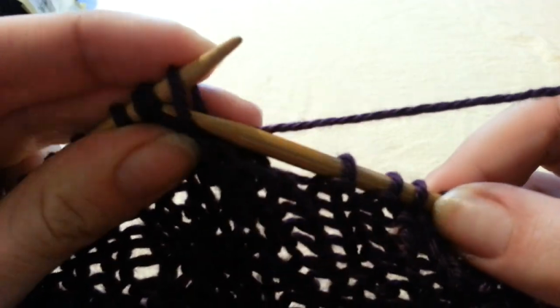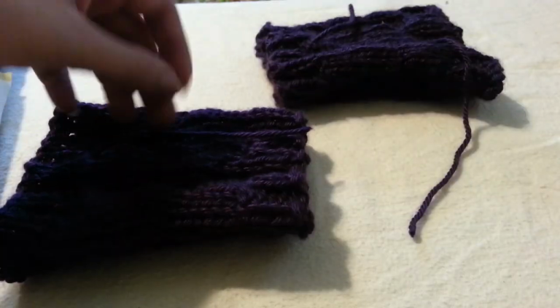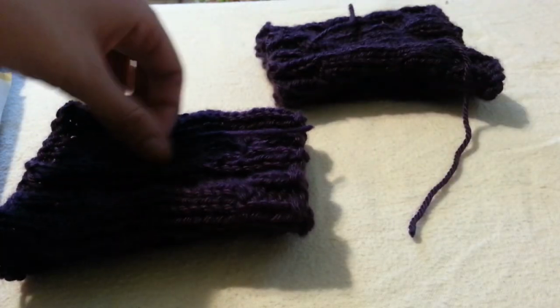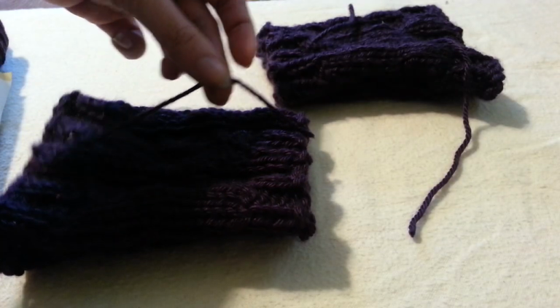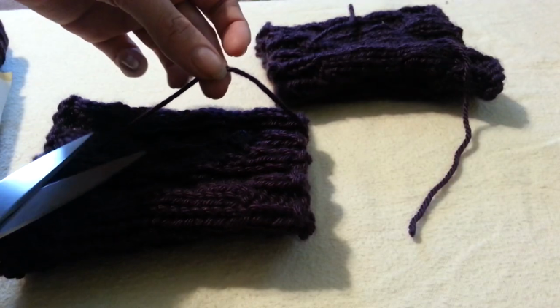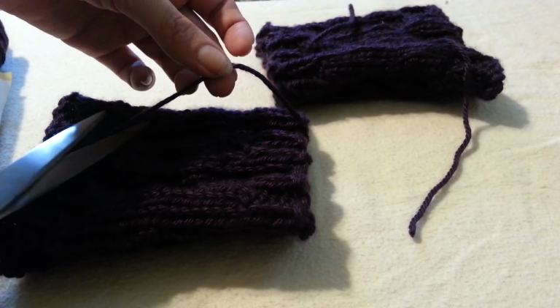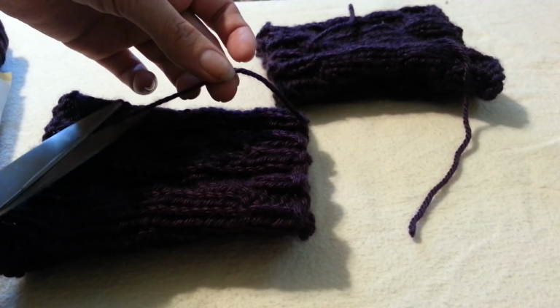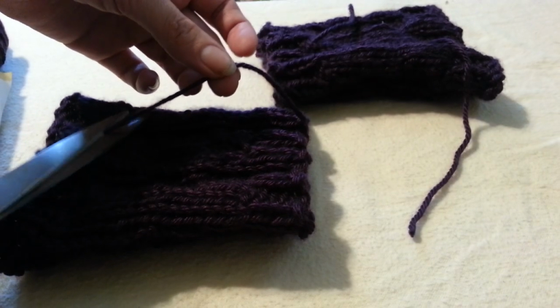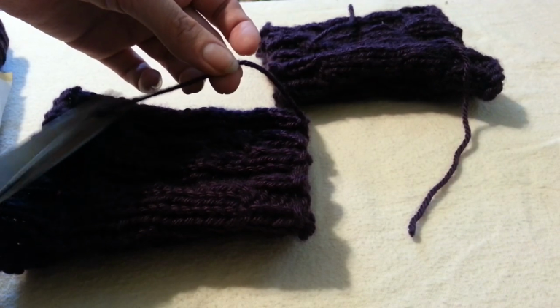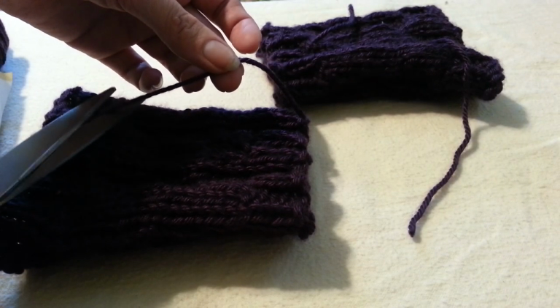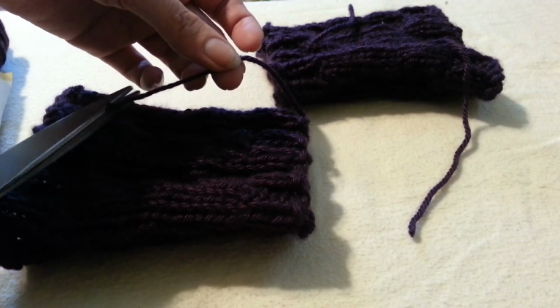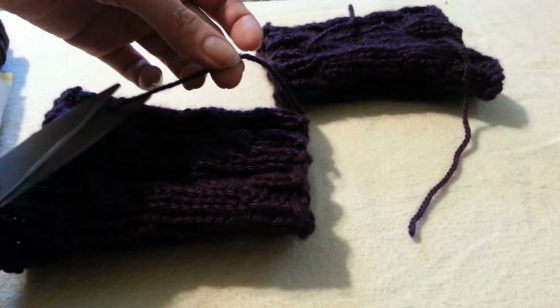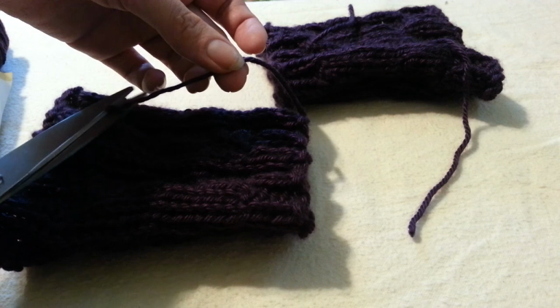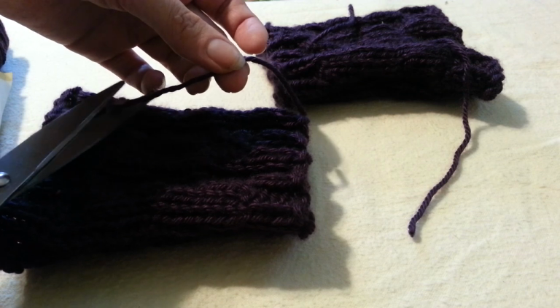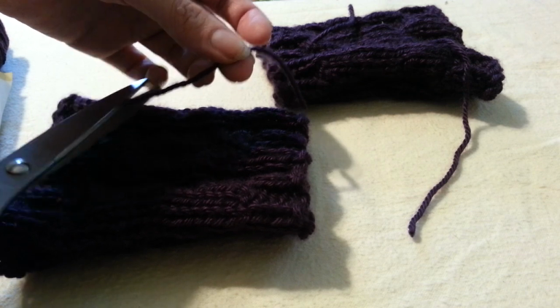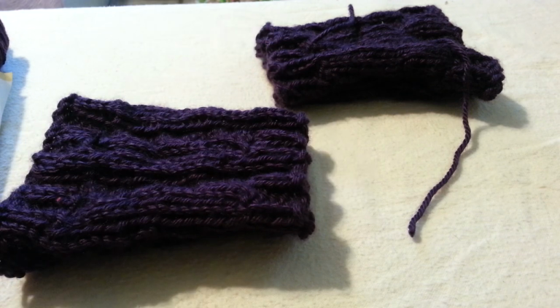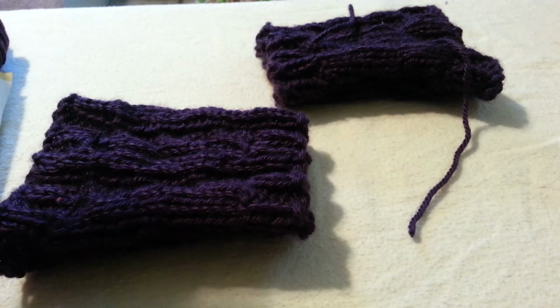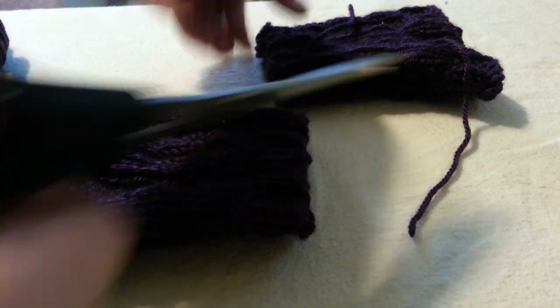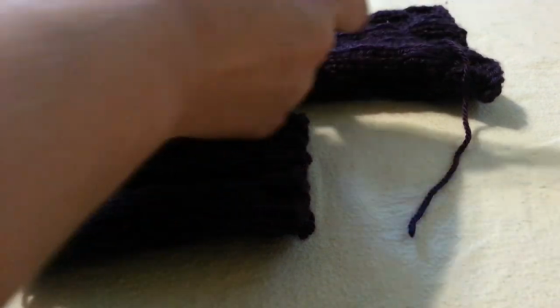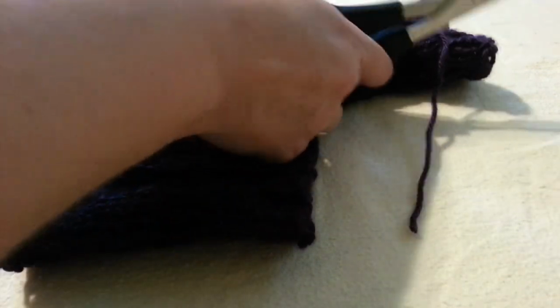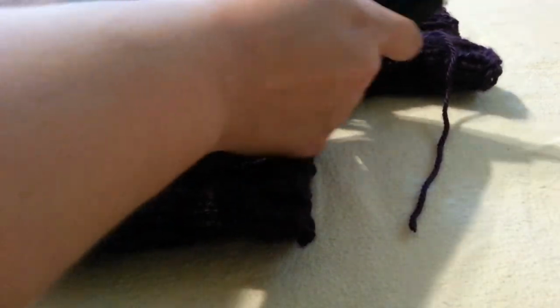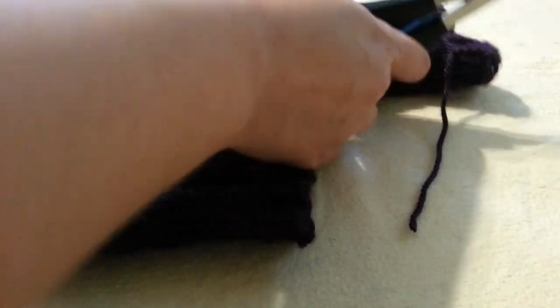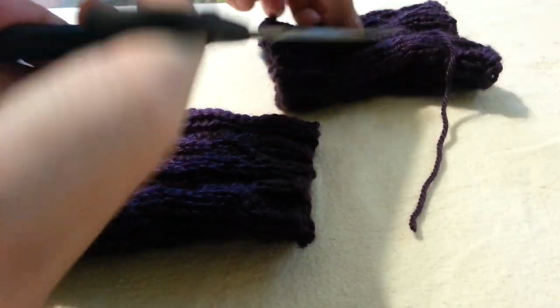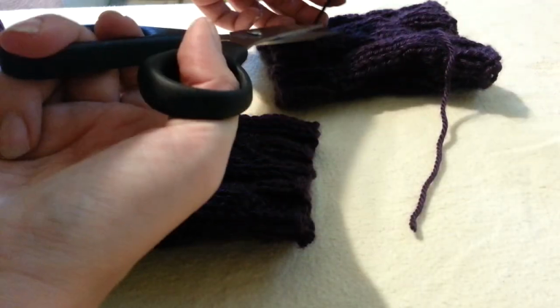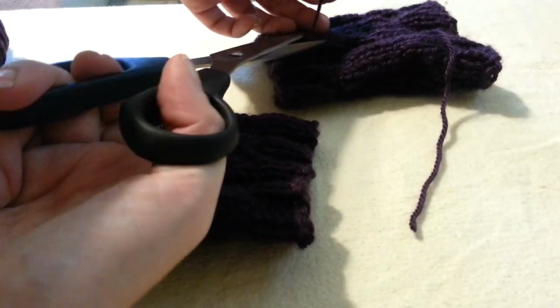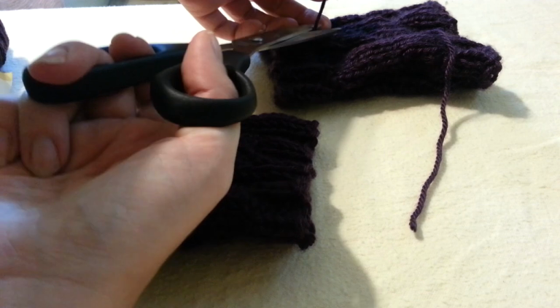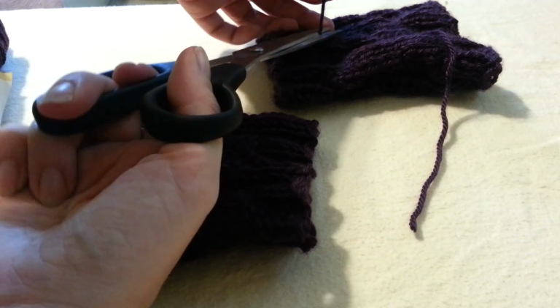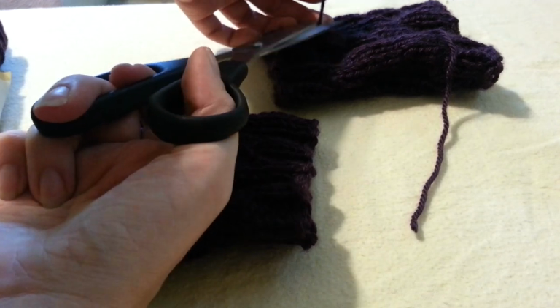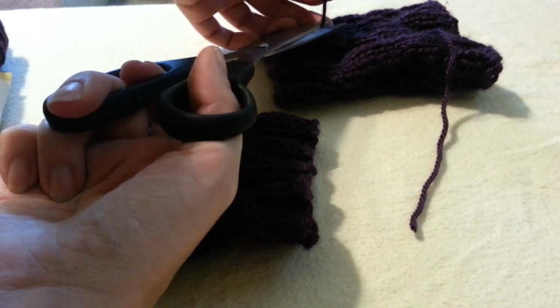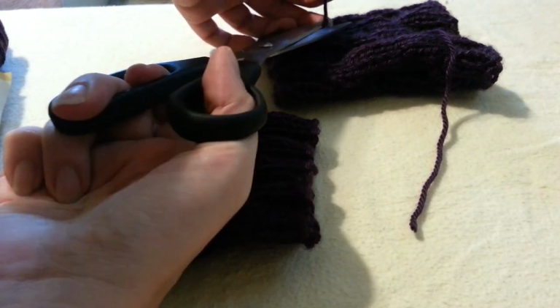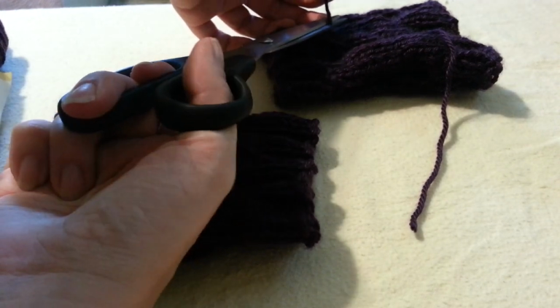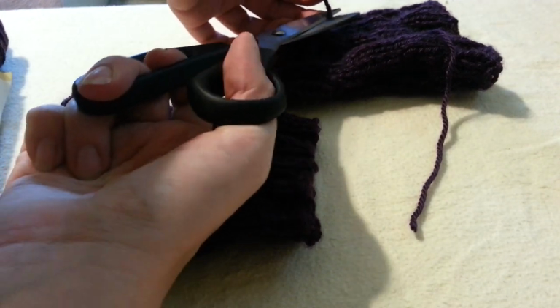You are going to pull your ends through, and sew them in, and complete your work by cutting off those tails. And you are going to make a second boot cuff the exact same way you made your first.